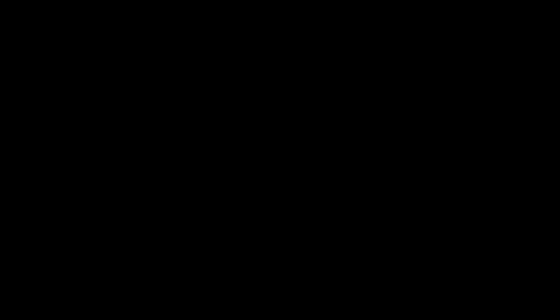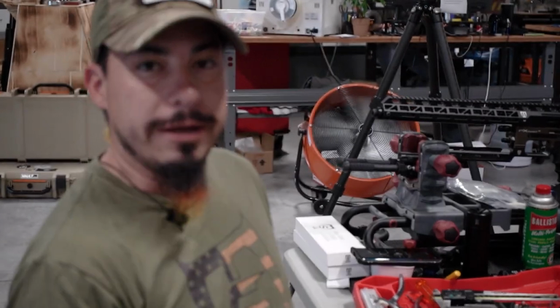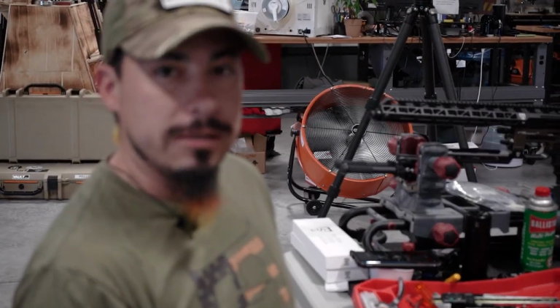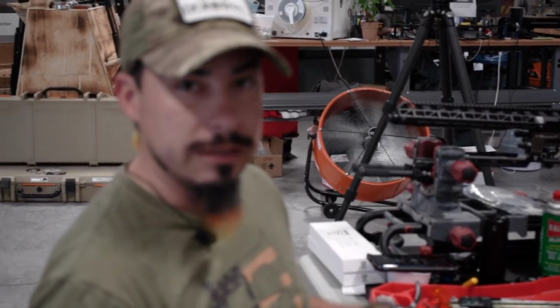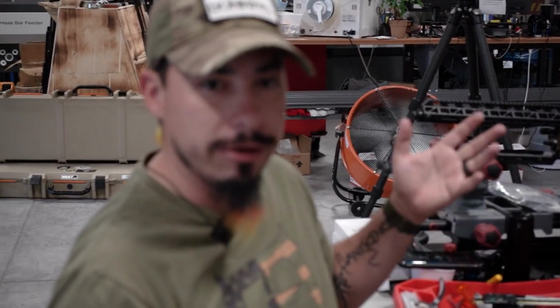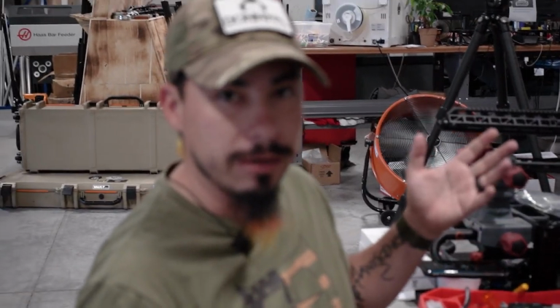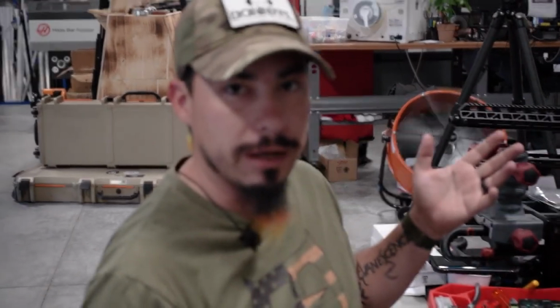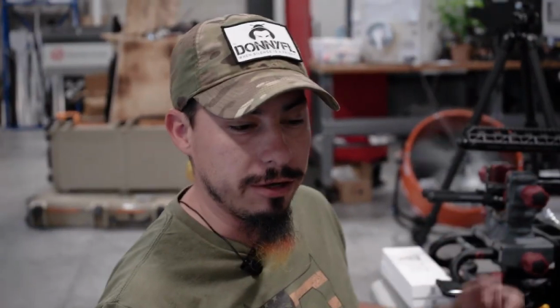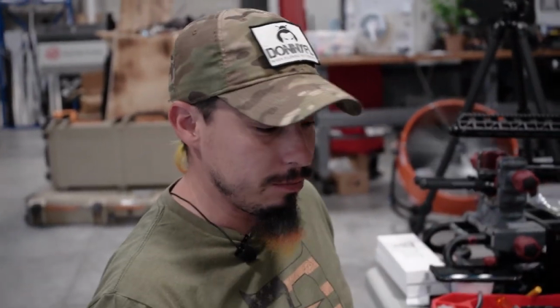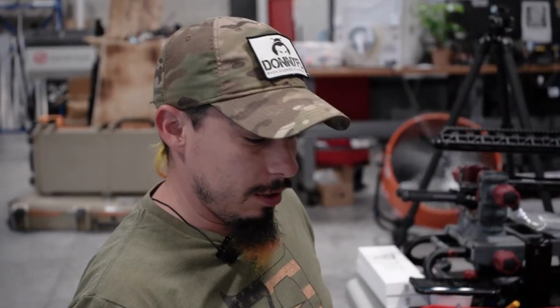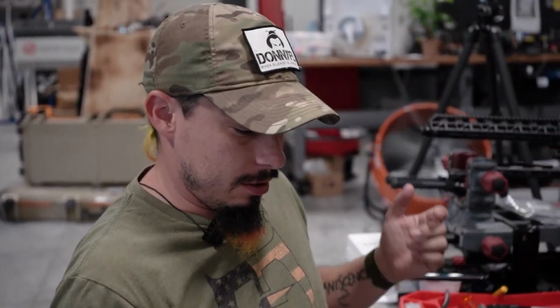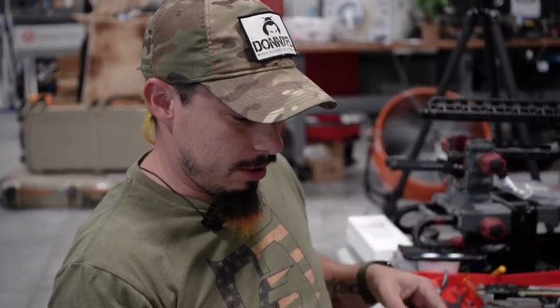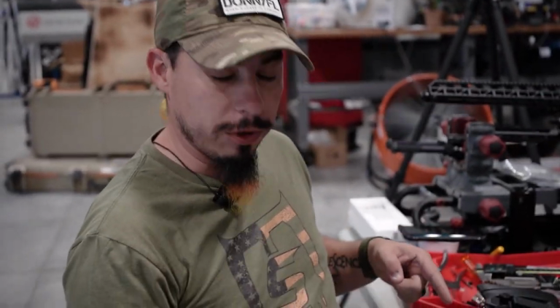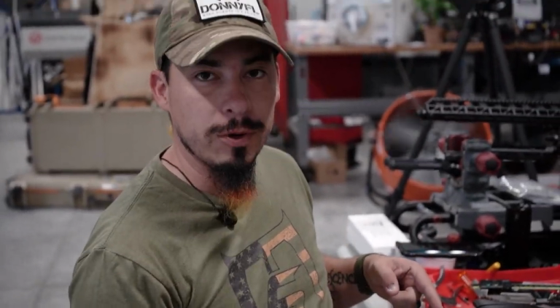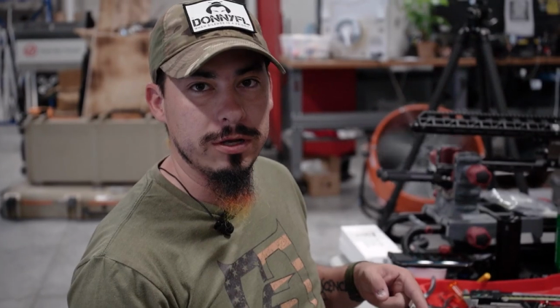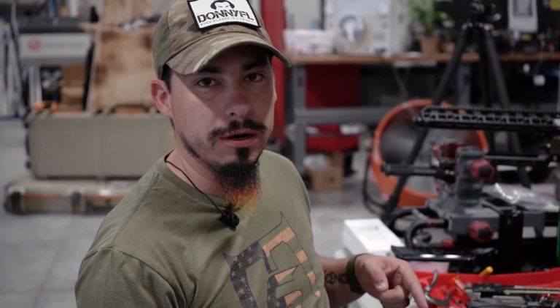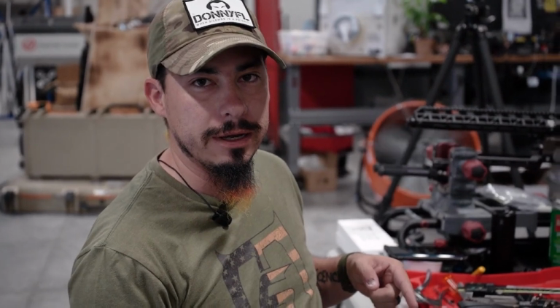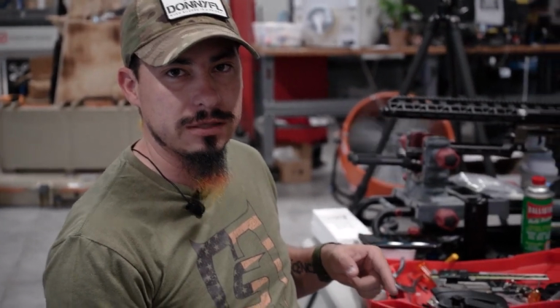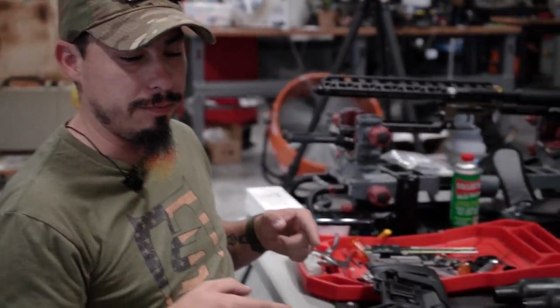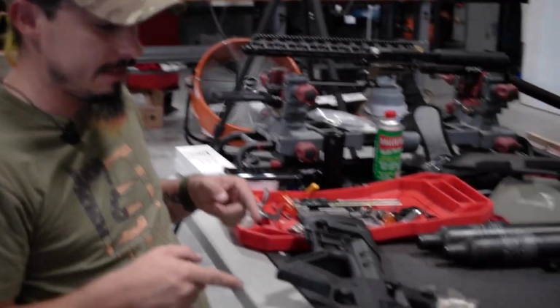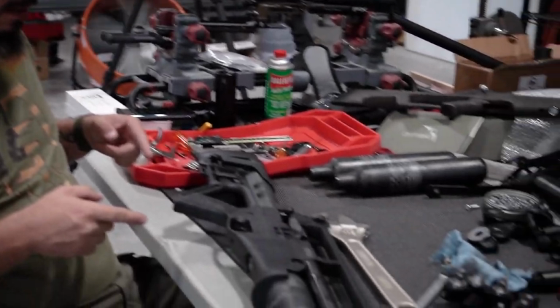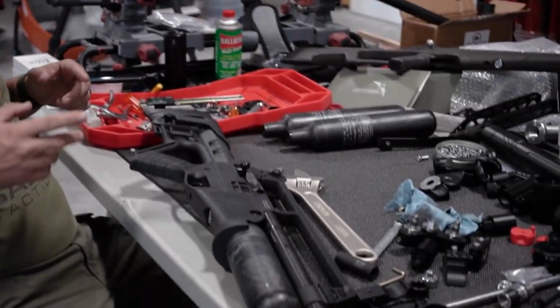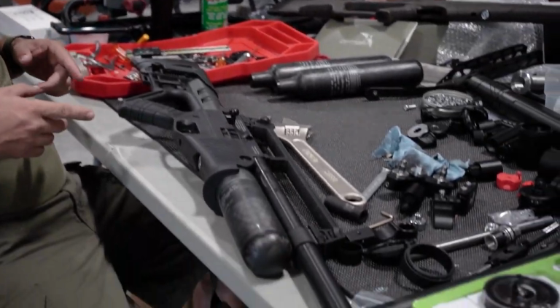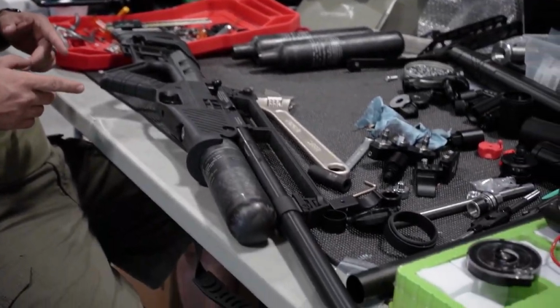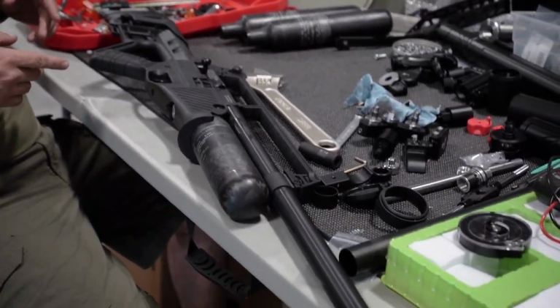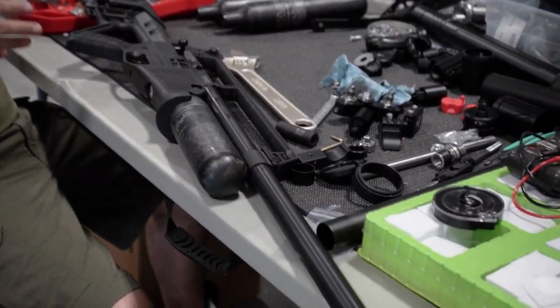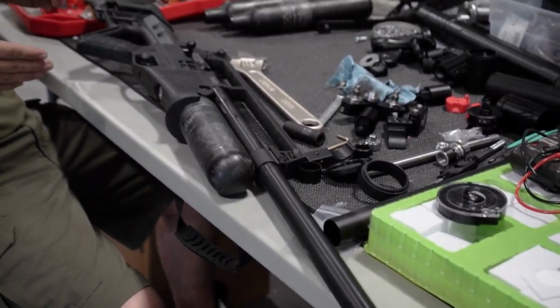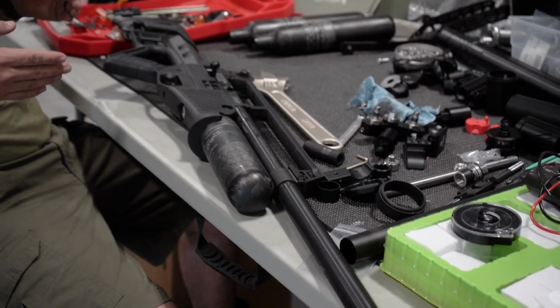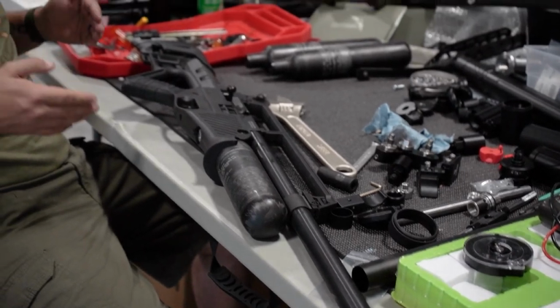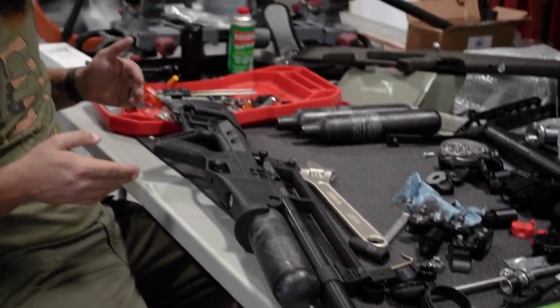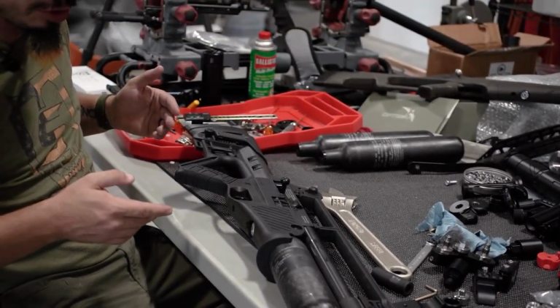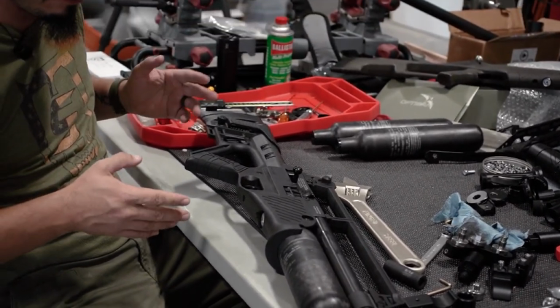Hey guys, Izzy here again at DonnyFL. We are going to be working on a Hotsam Blitz — this is the .25 caliber version of it.